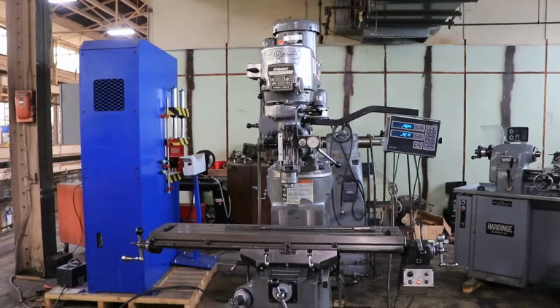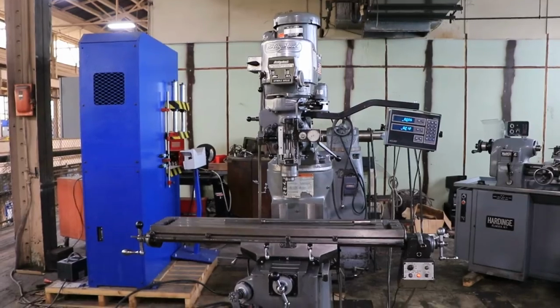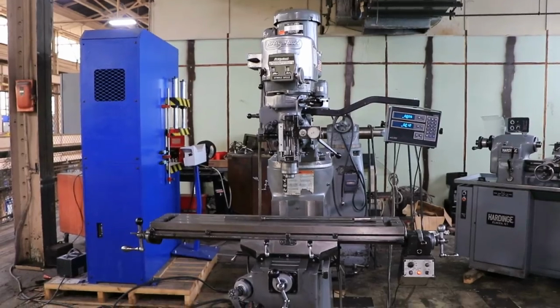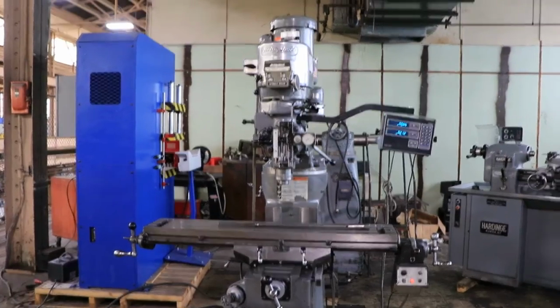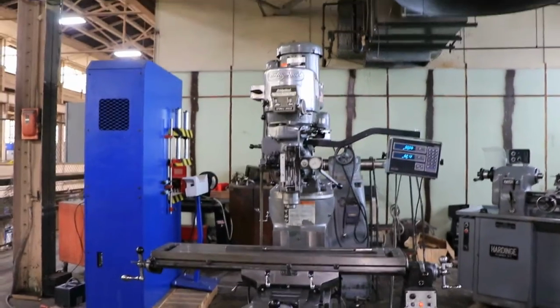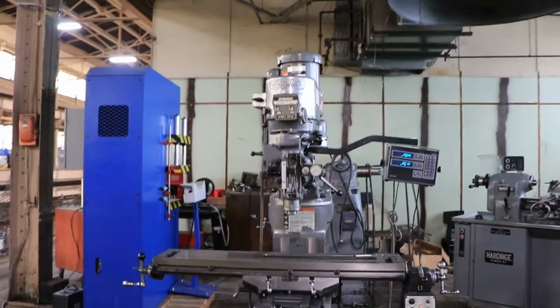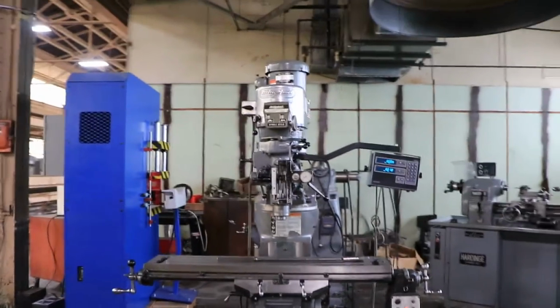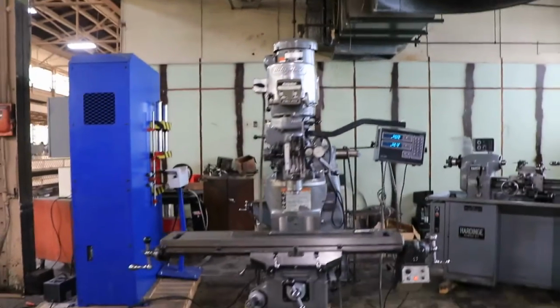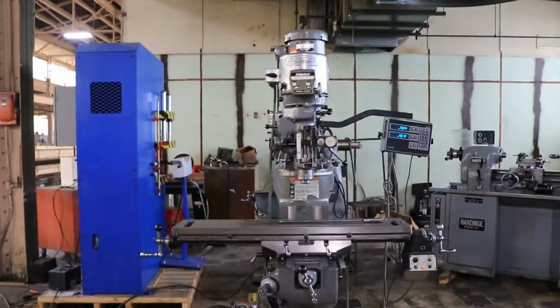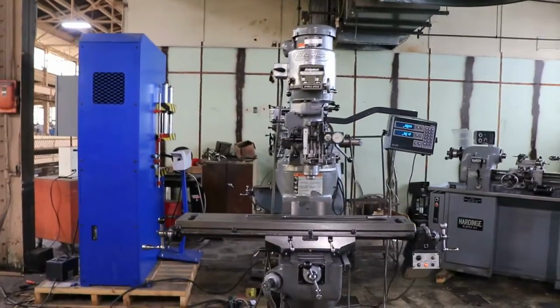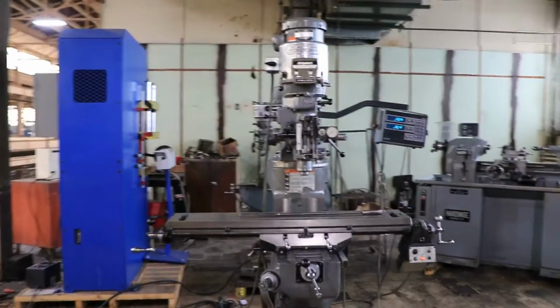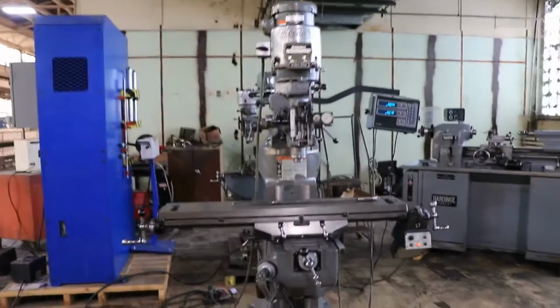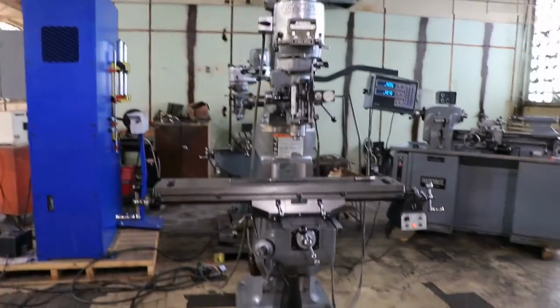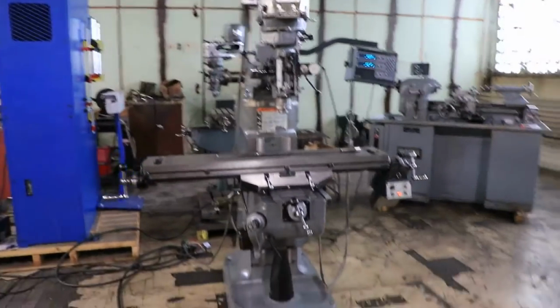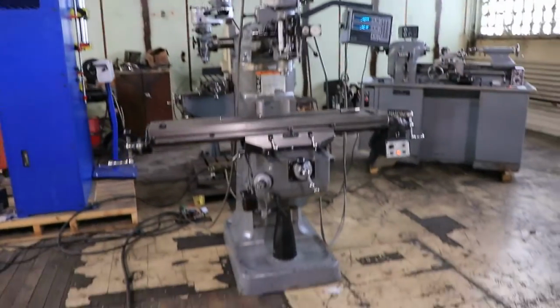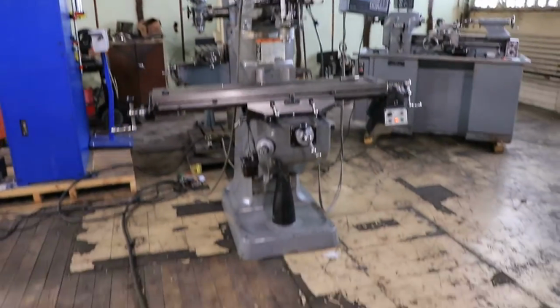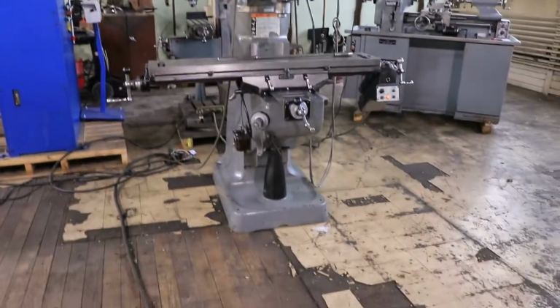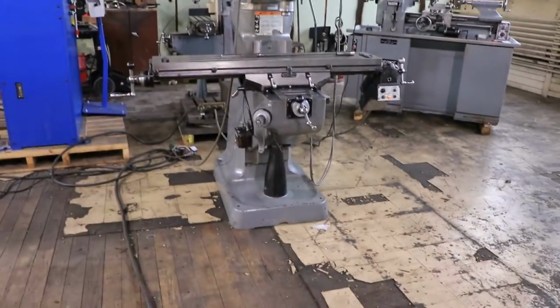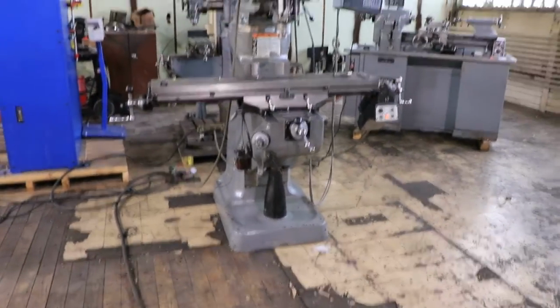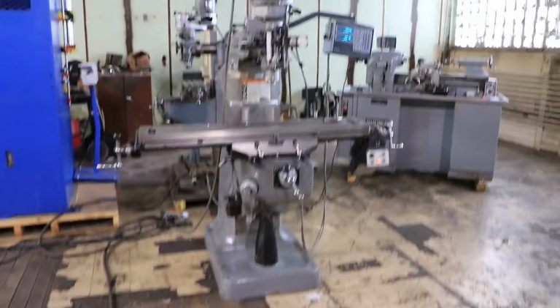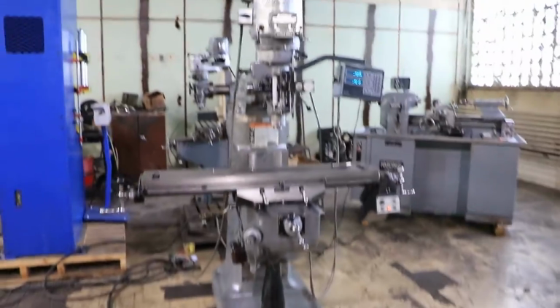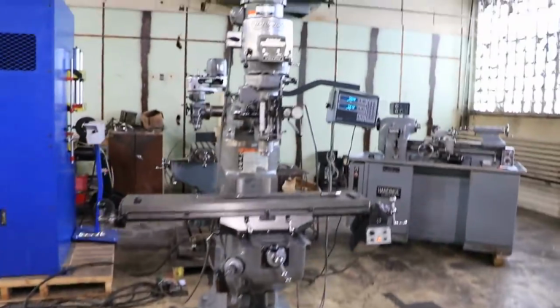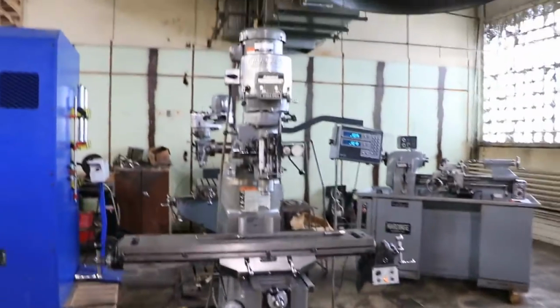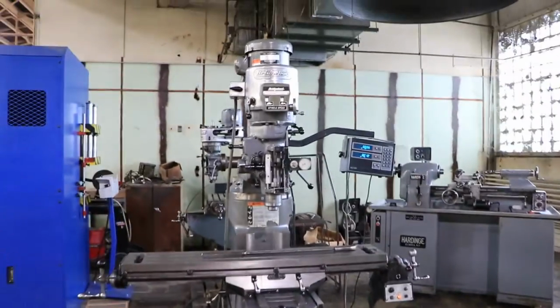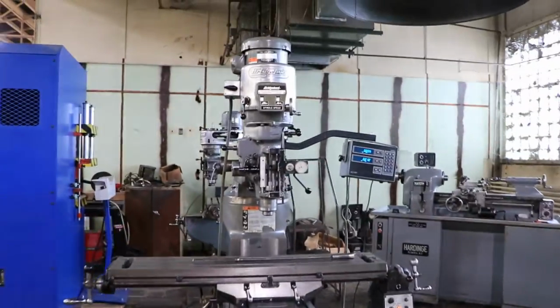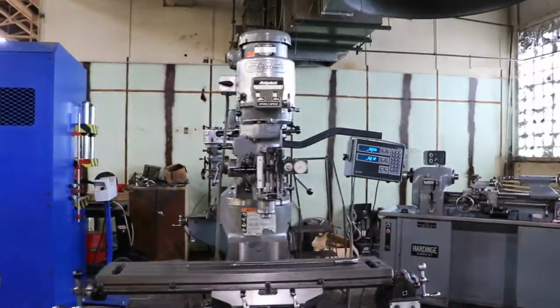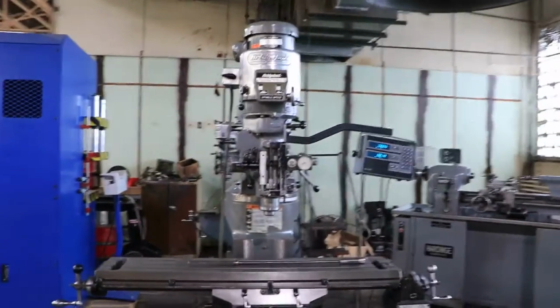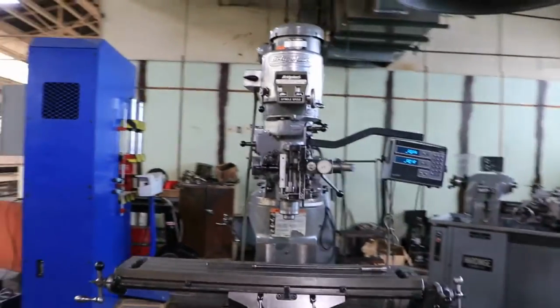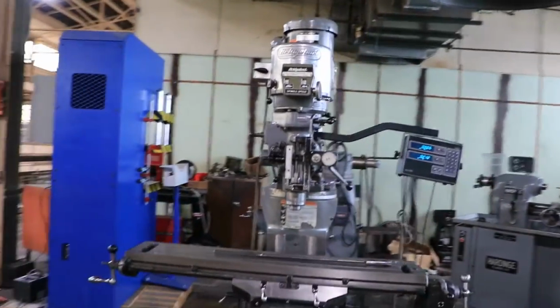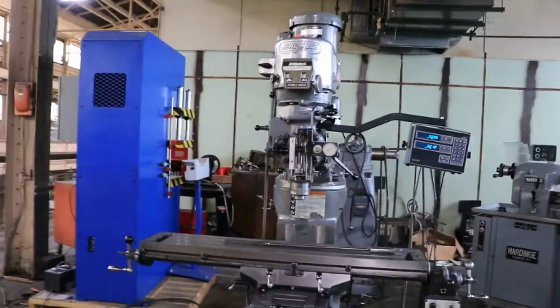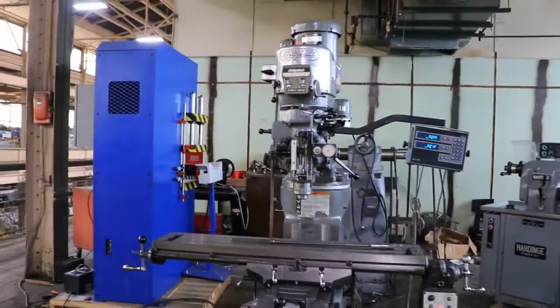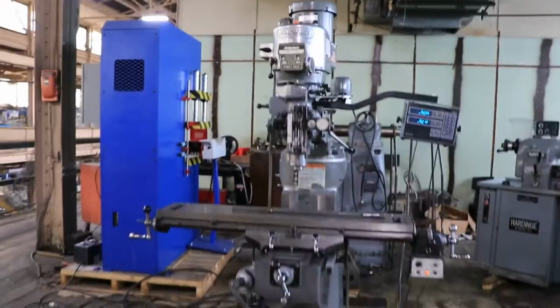We have a Bridgeport Vertical Milling Machine, Model Series 1, serial number 264952. We're going to run it for you.